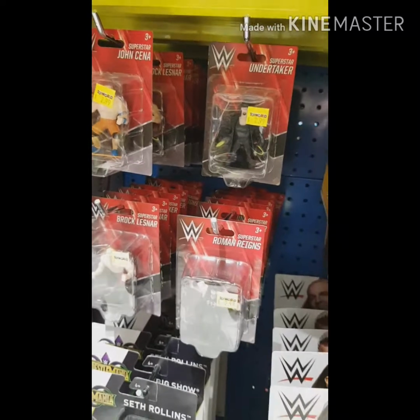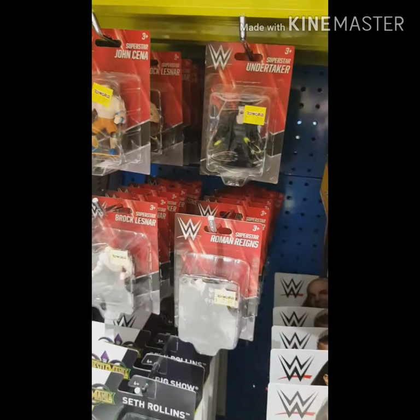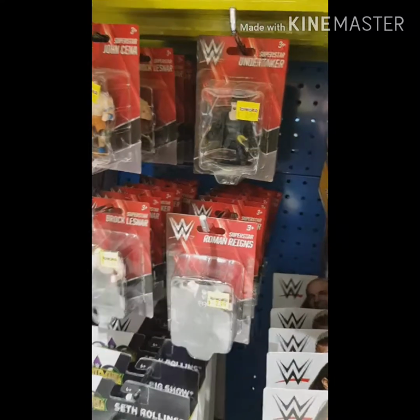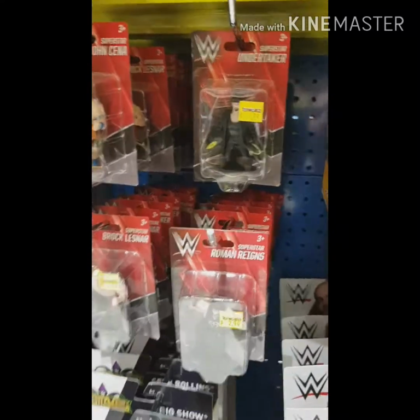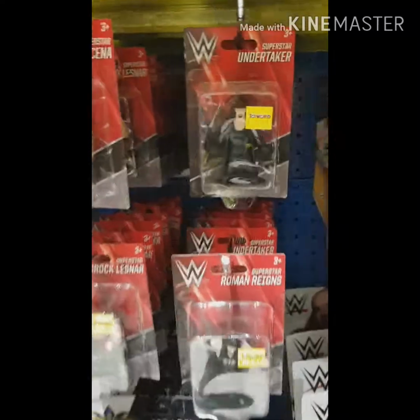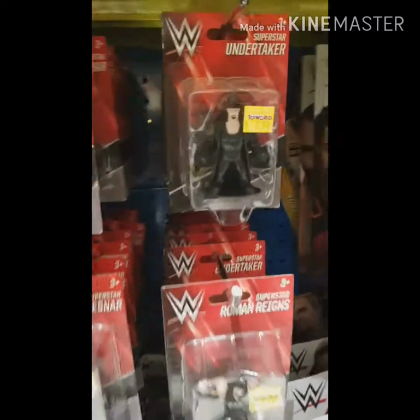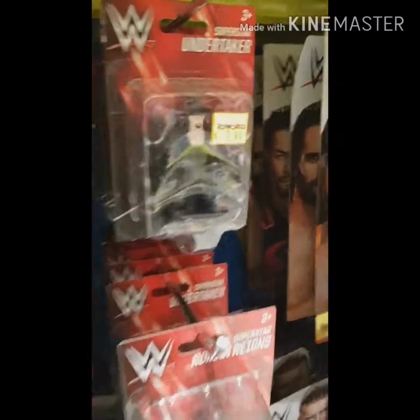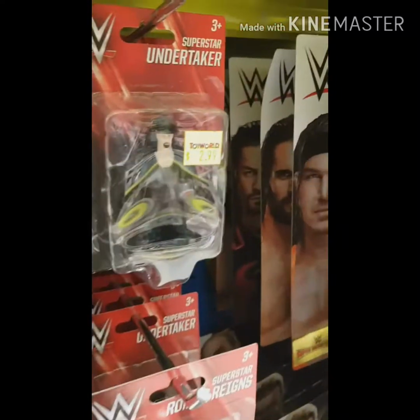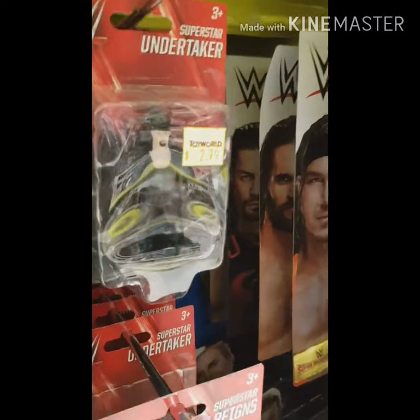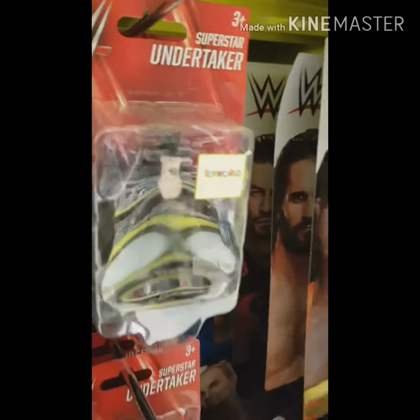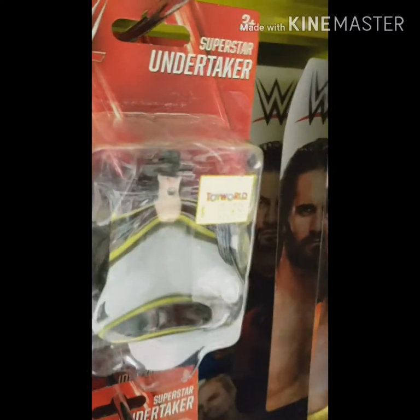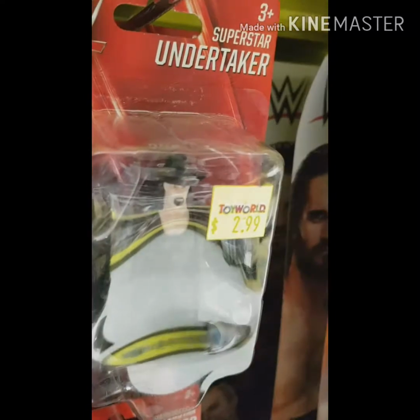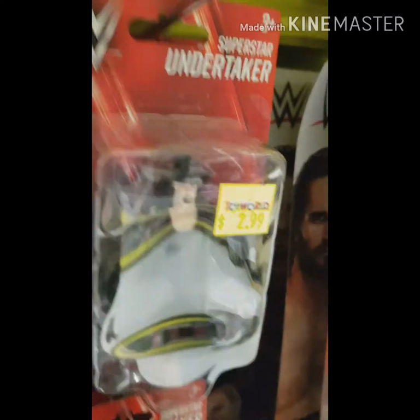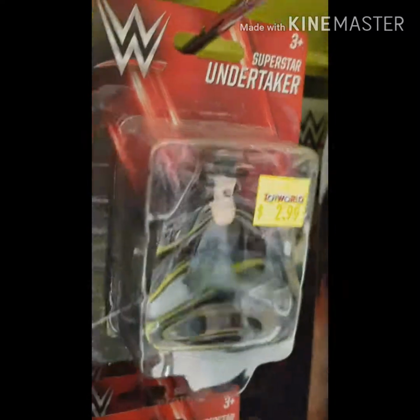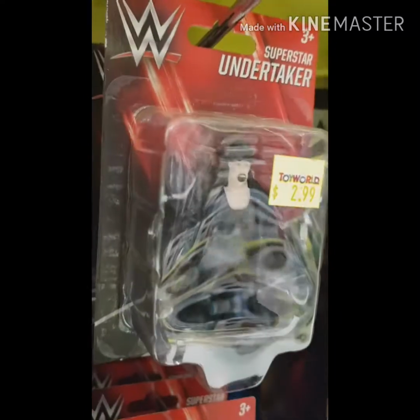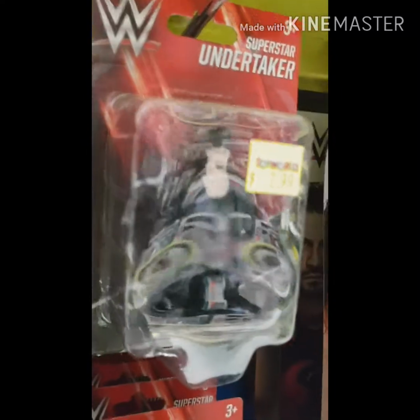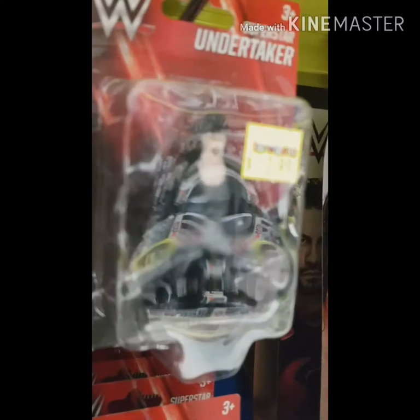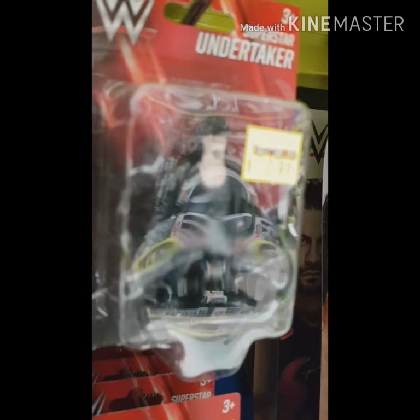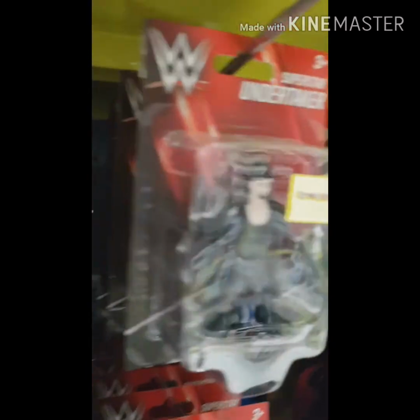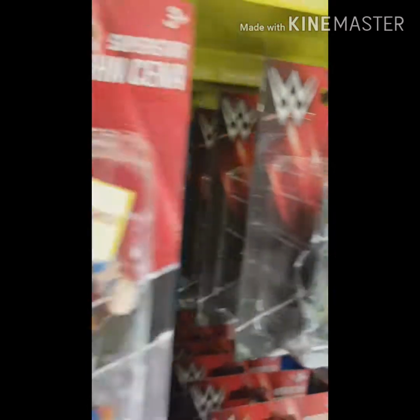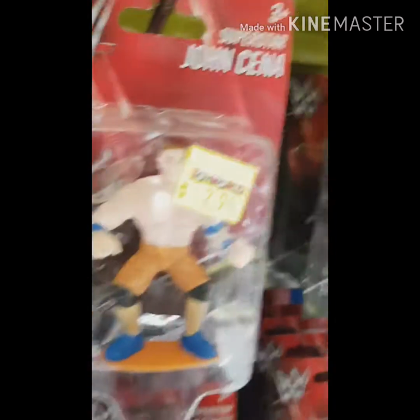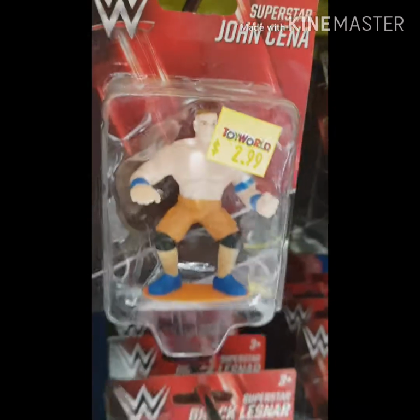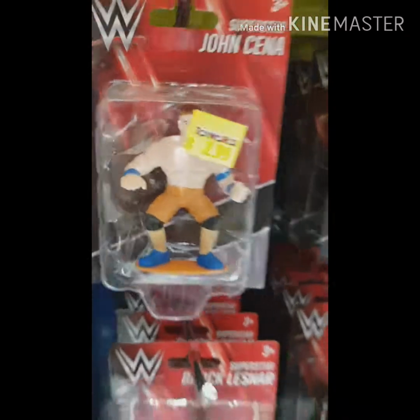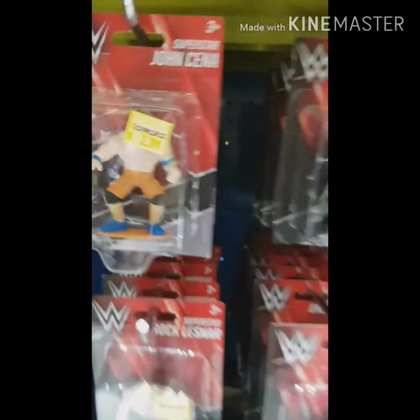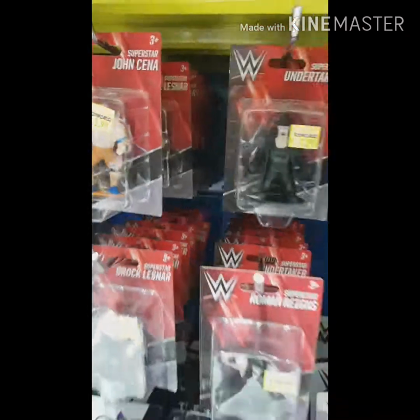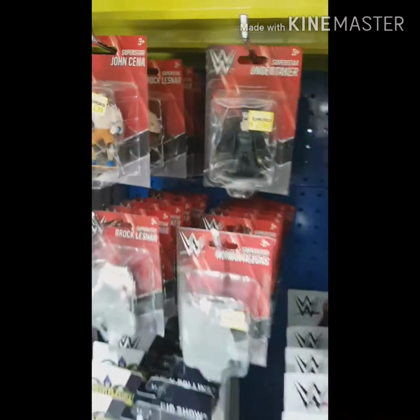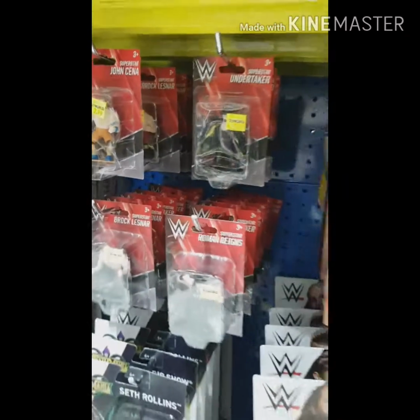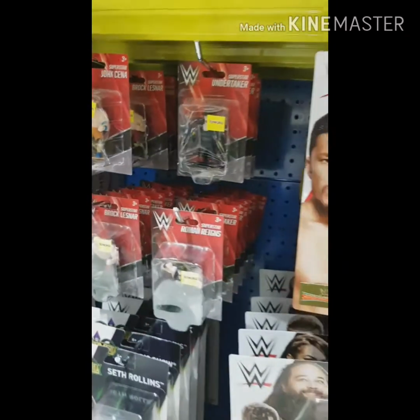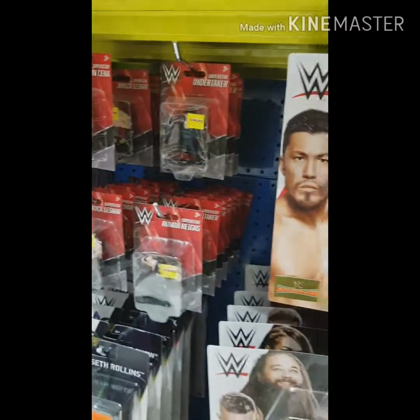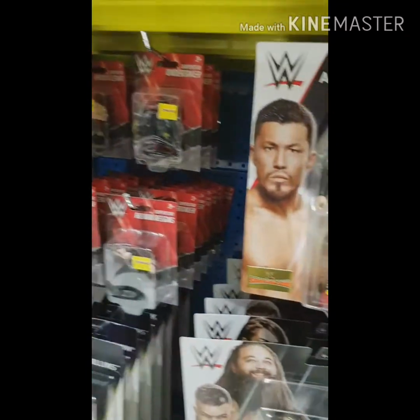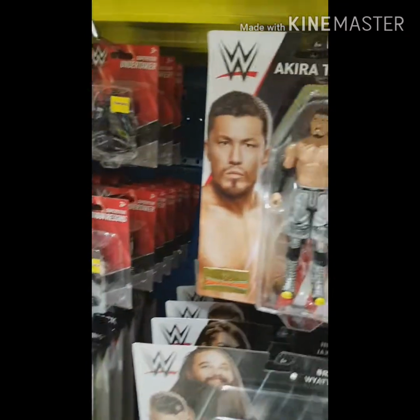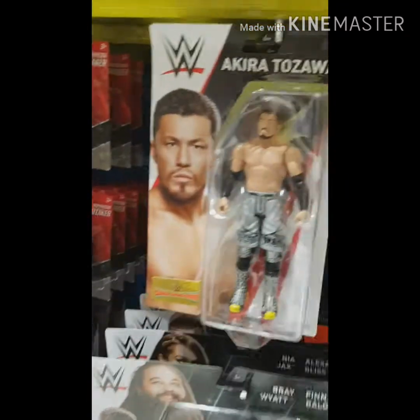The minis — they've got plenty of little rubbery minis going for $3 Australian, which is about $2 US. The Undertaker and John Cena are there, of course.